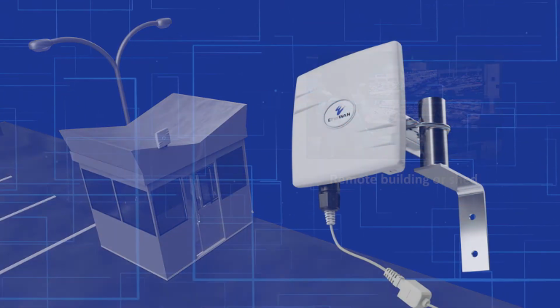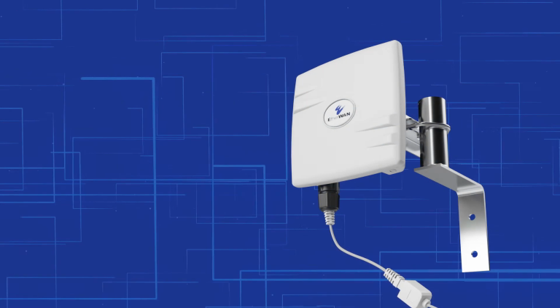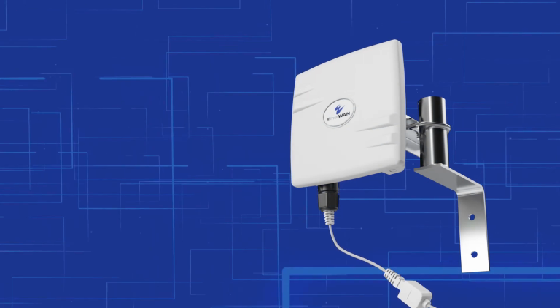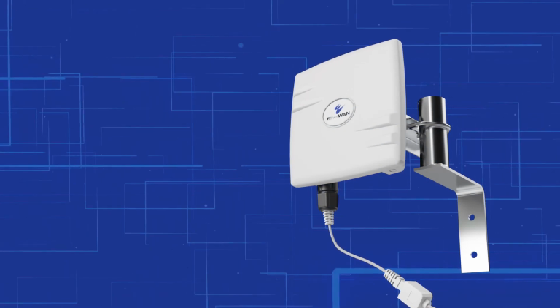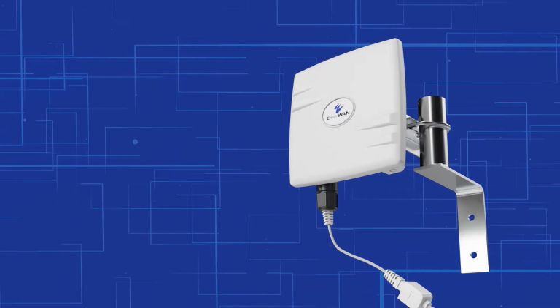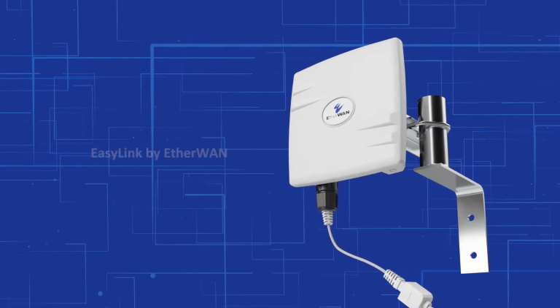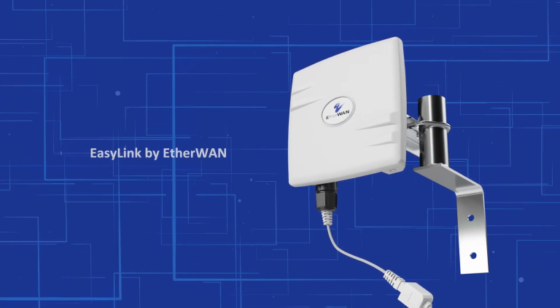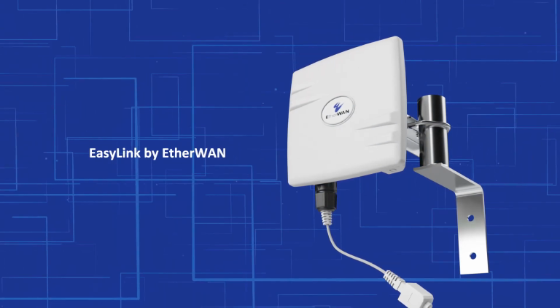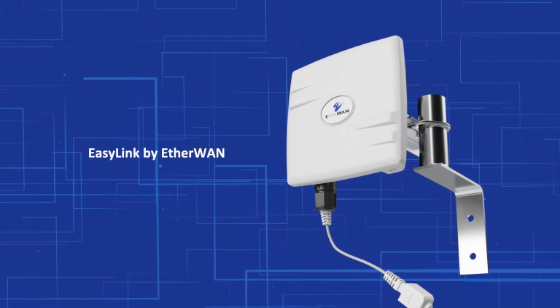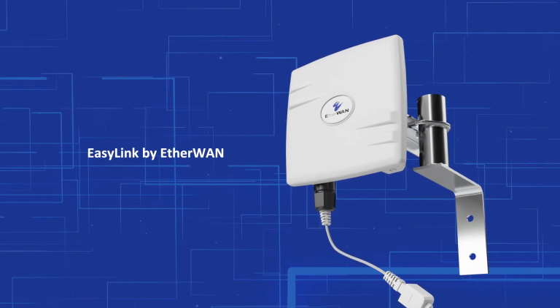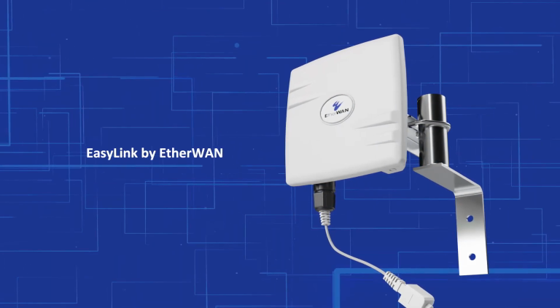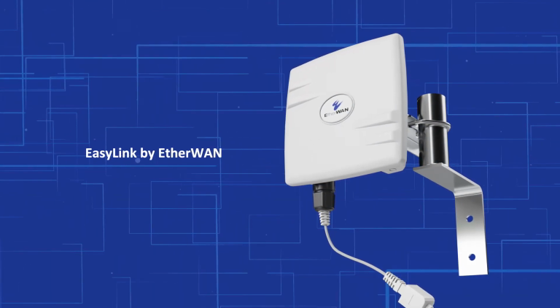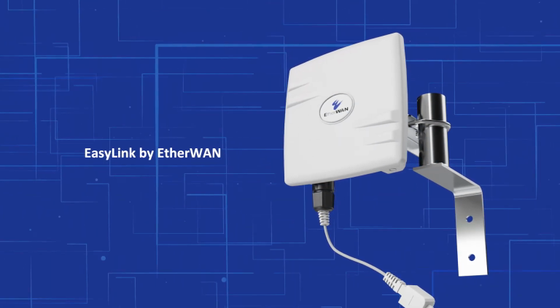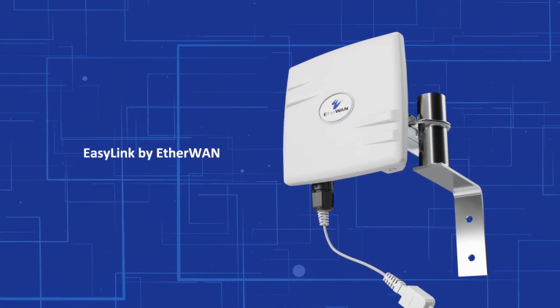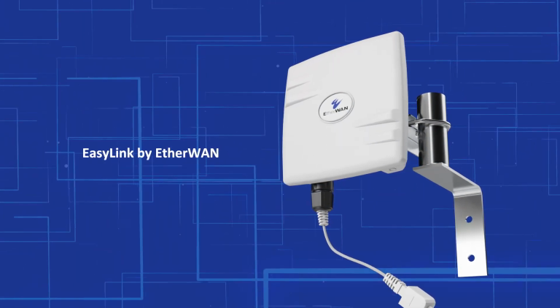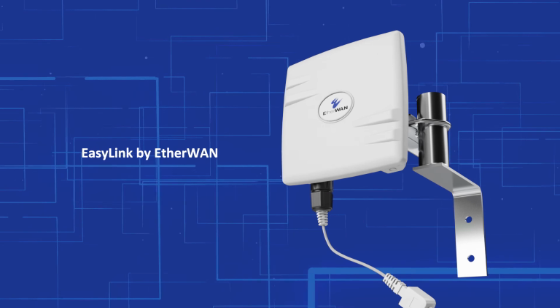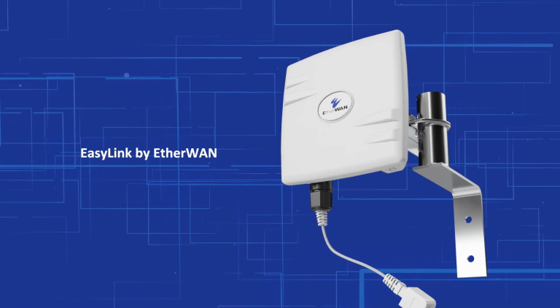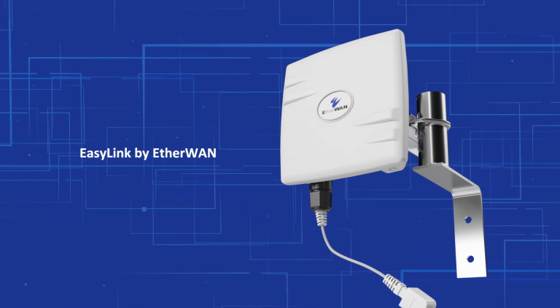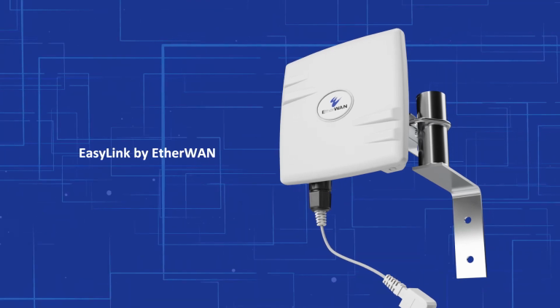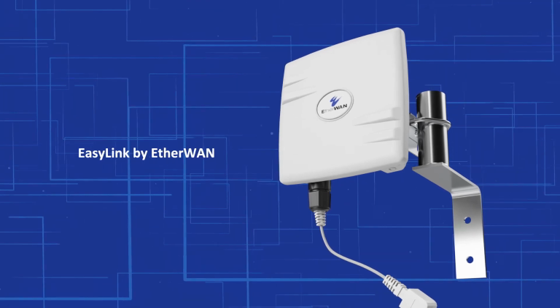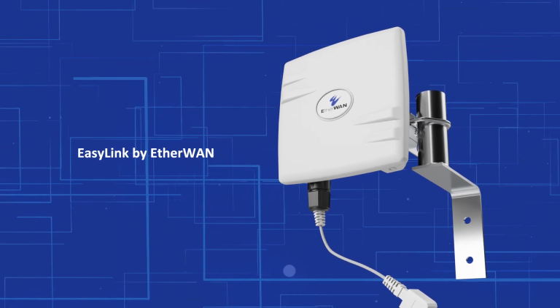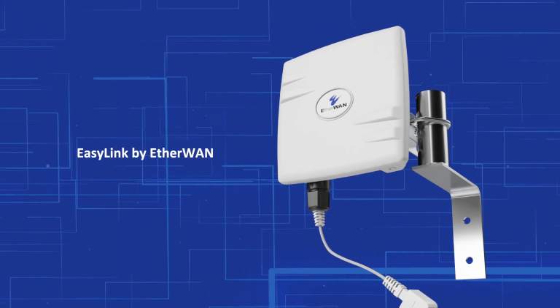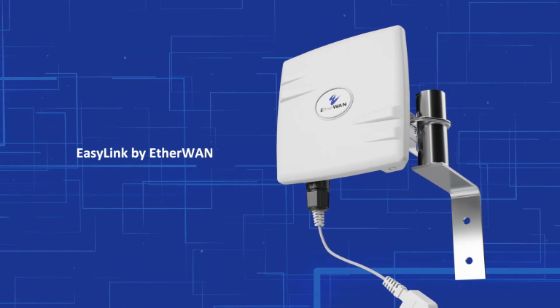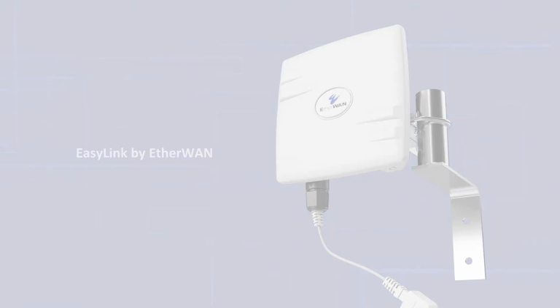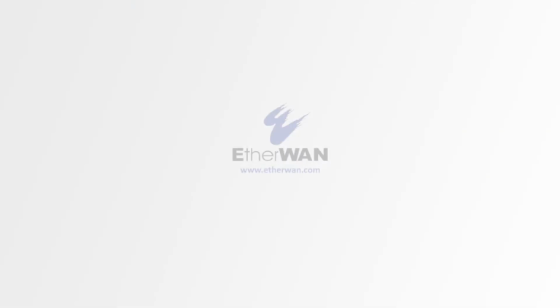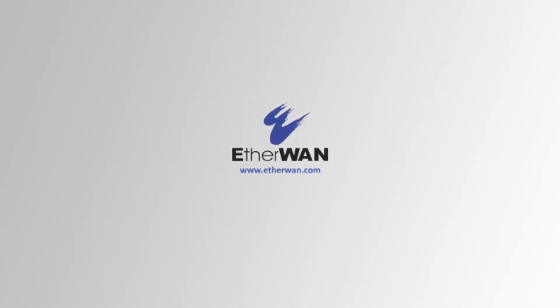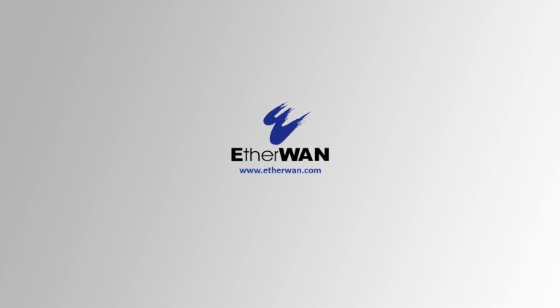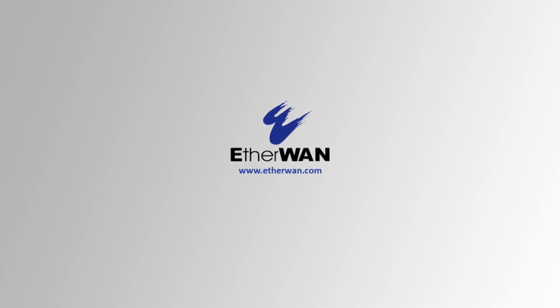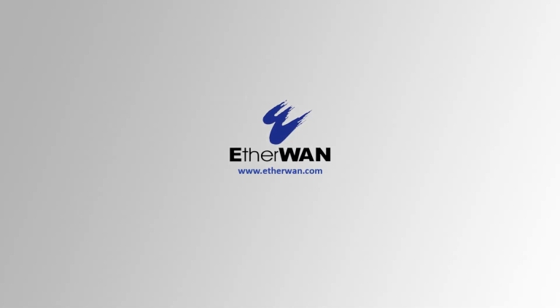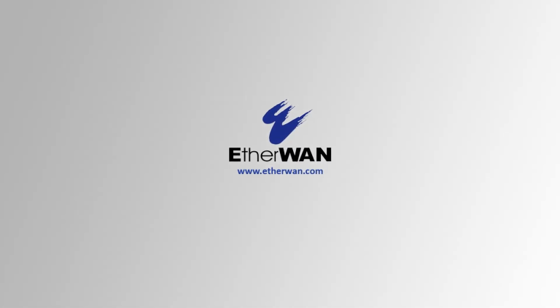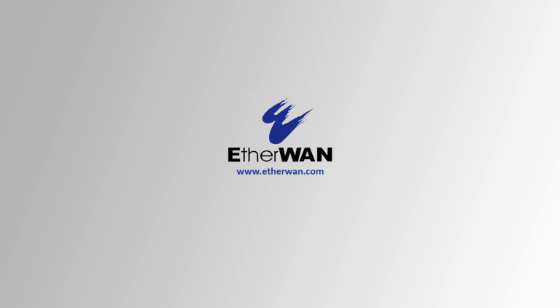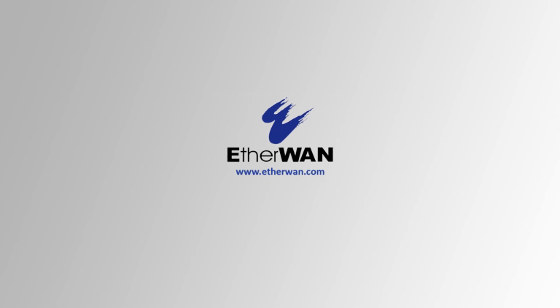Need to connect more remote devices? Check out our EZ-Link MP, capable of connecting up to six remote locations. Visit EtherWAN.com to get connected today.